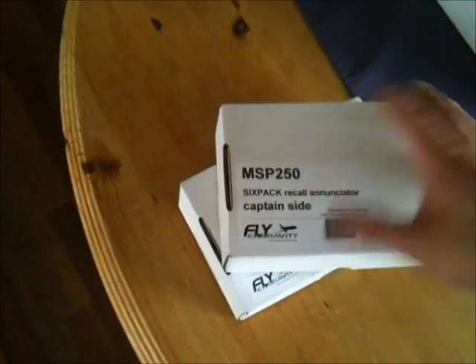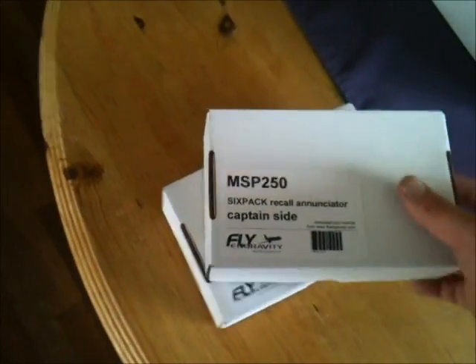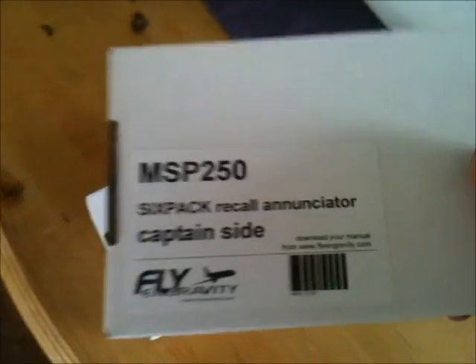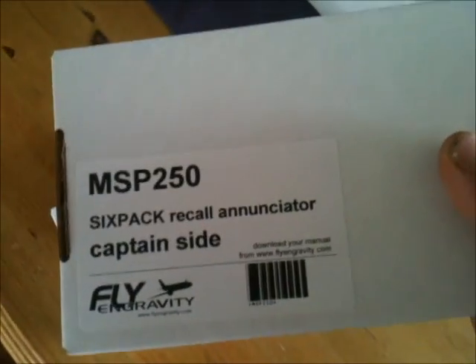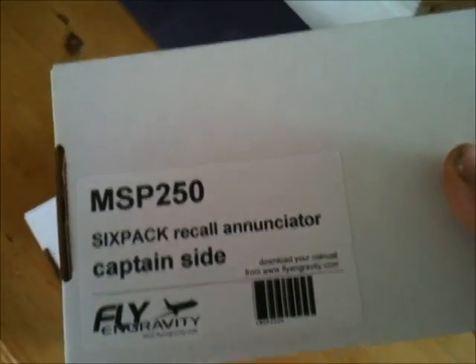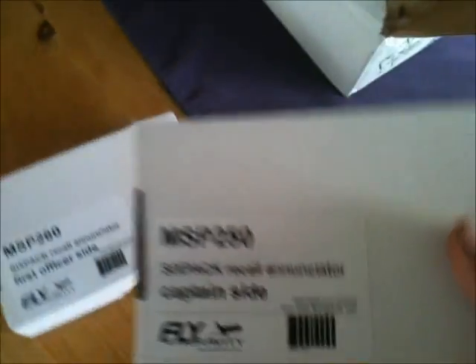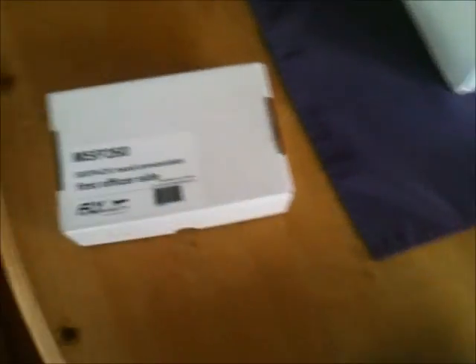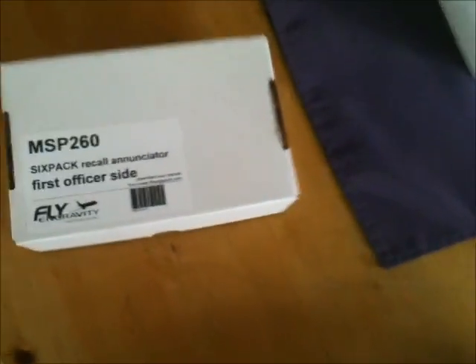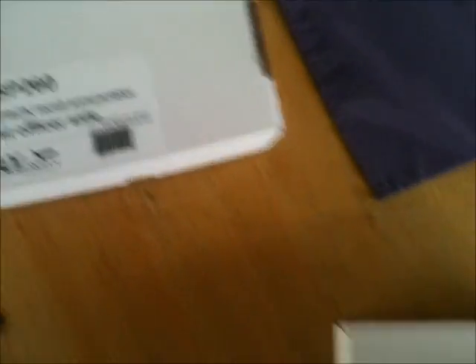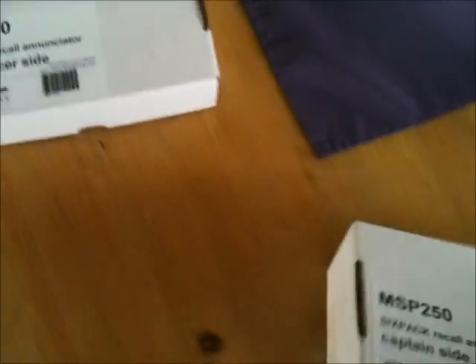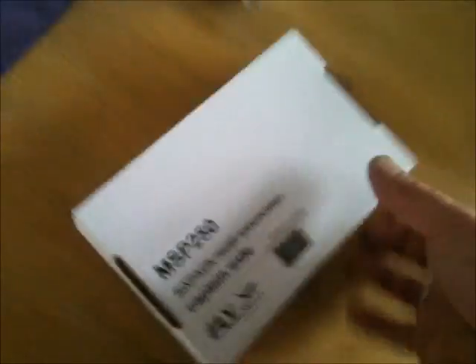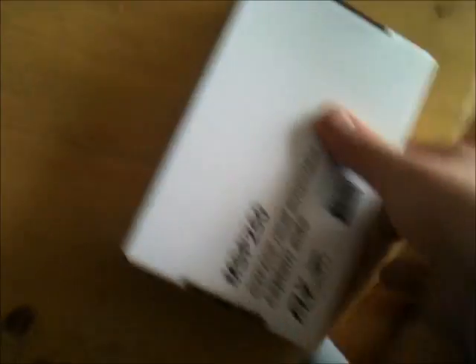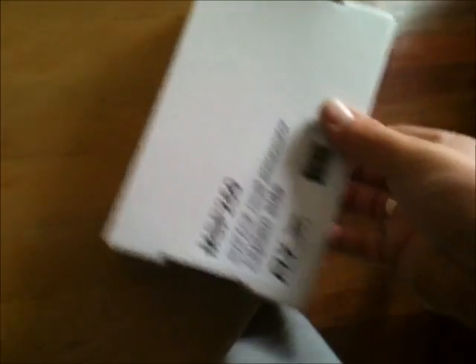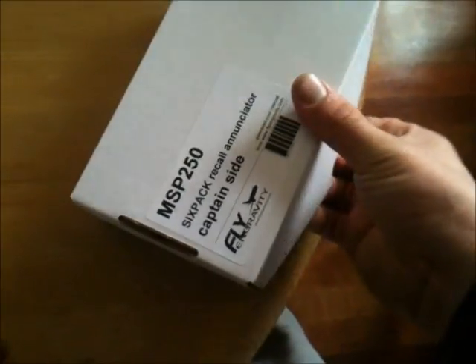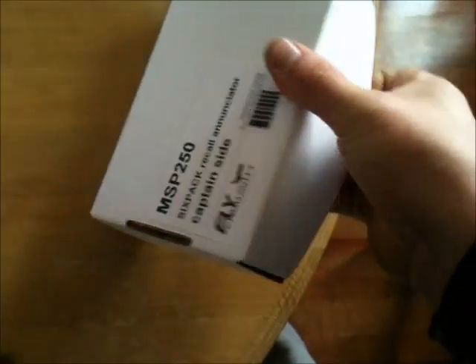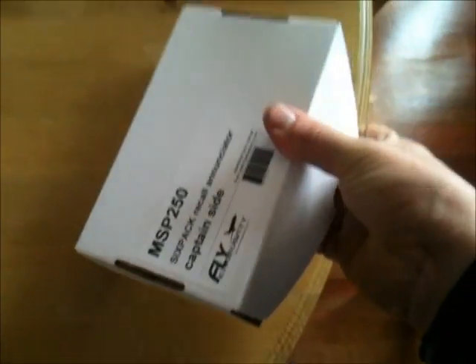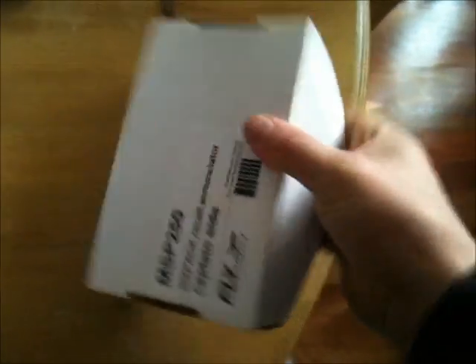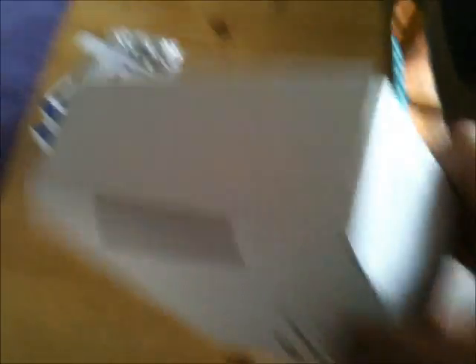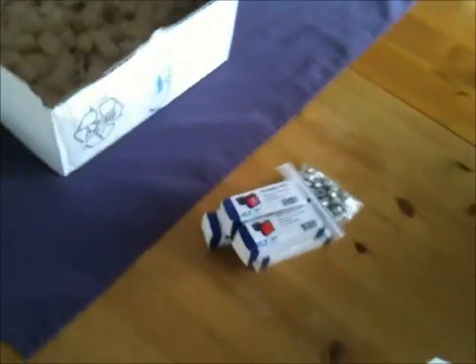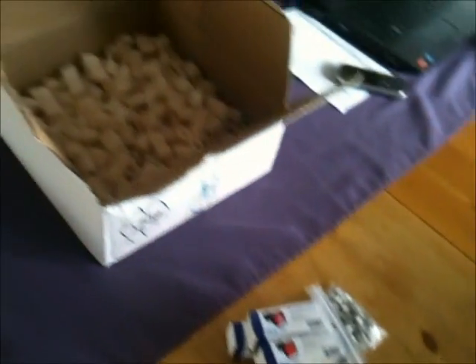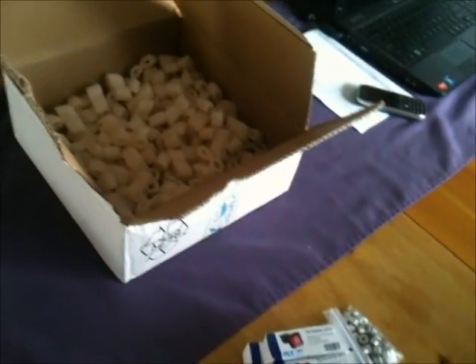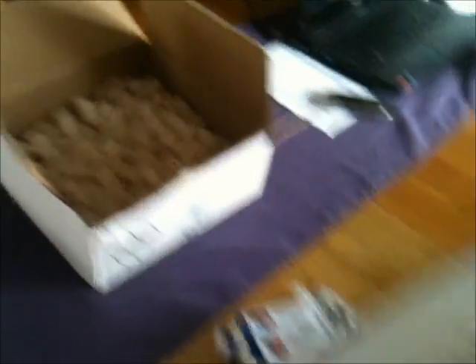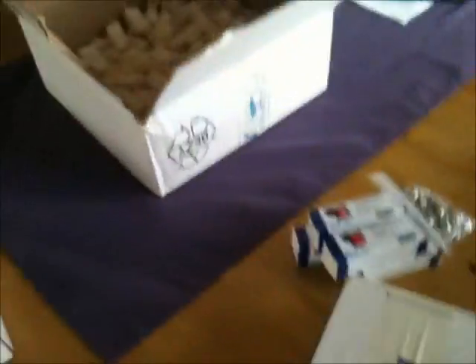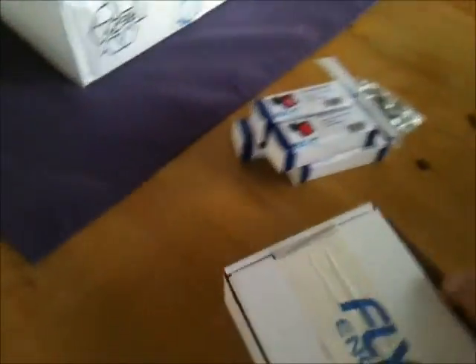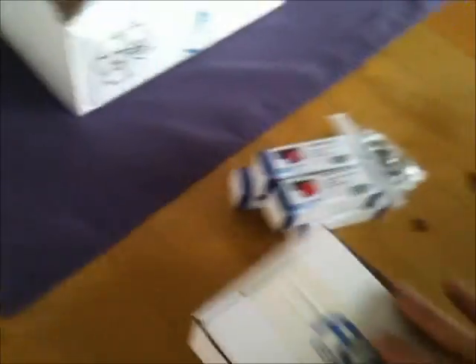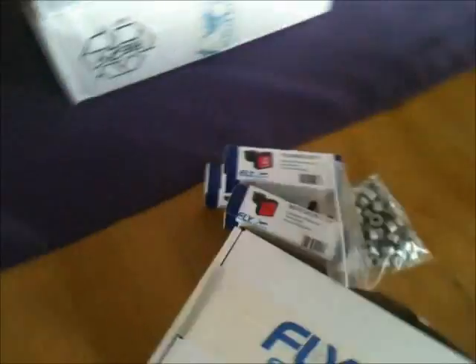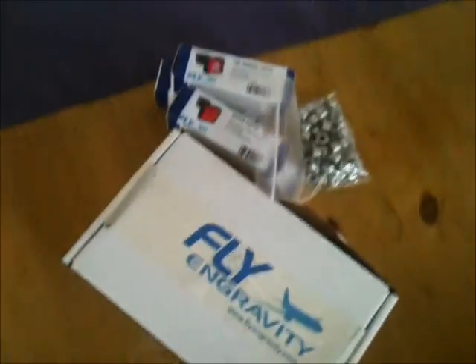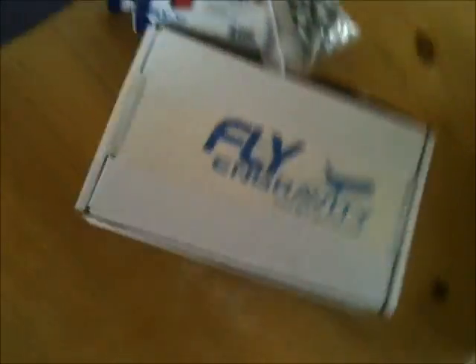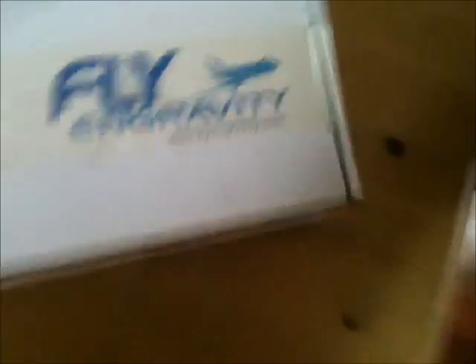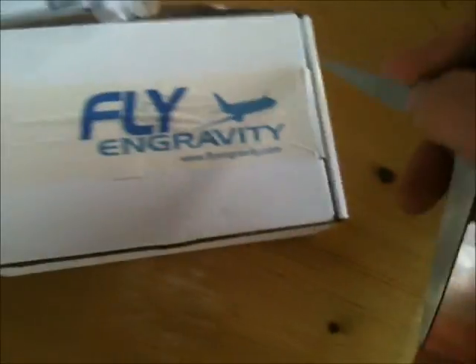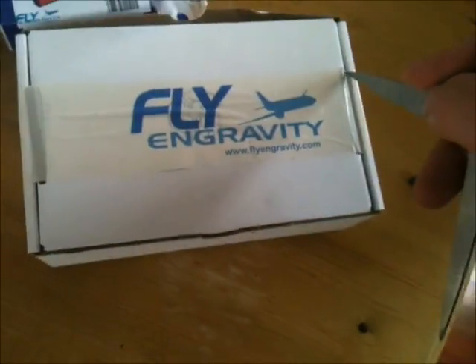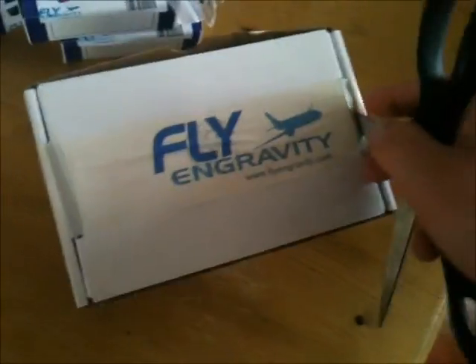These are the six-pack recall enunciators — captain's and first officer's side. Let's have a look and see the quality of what we get when we order from Flying Gravity.